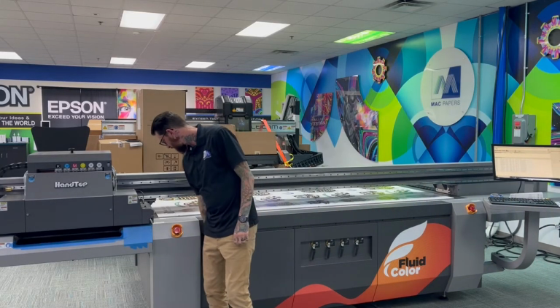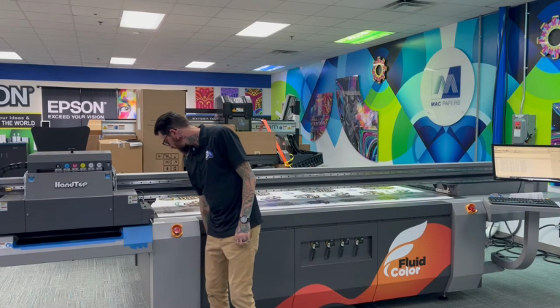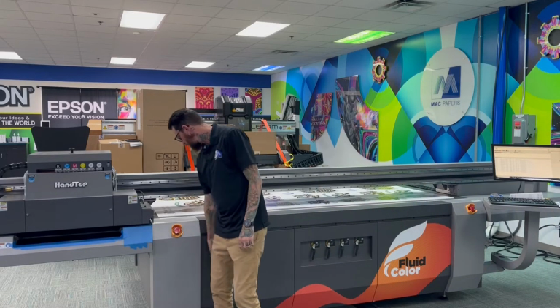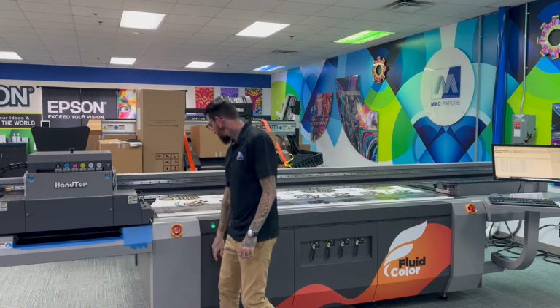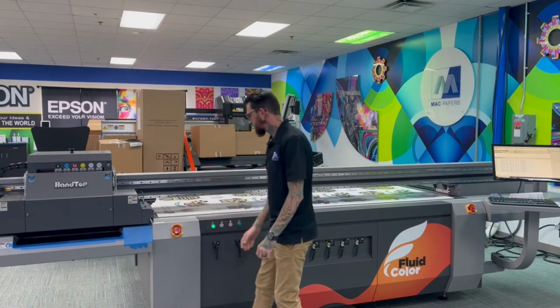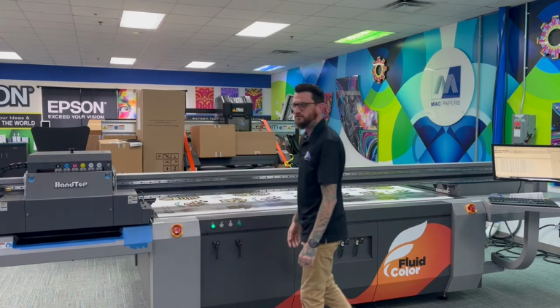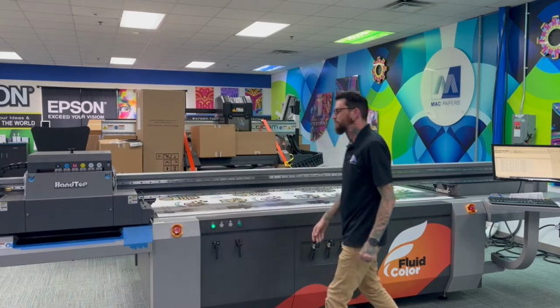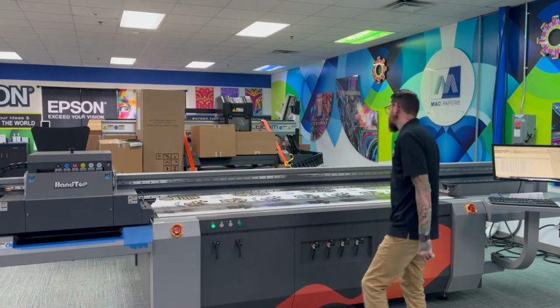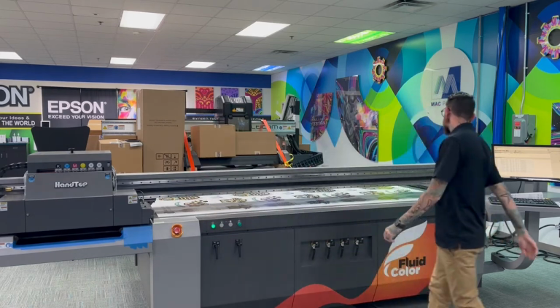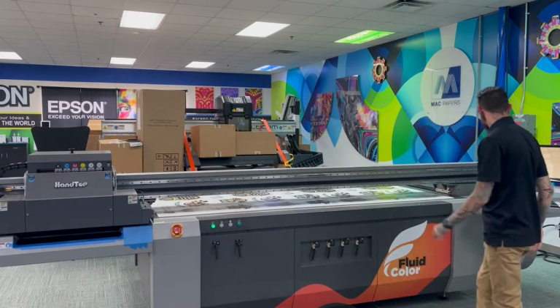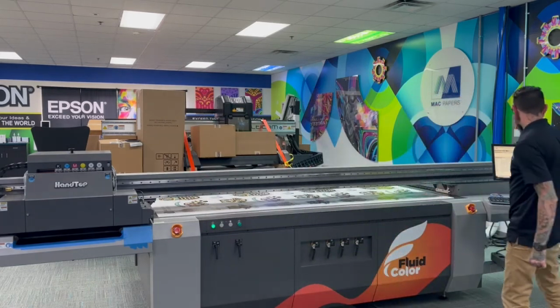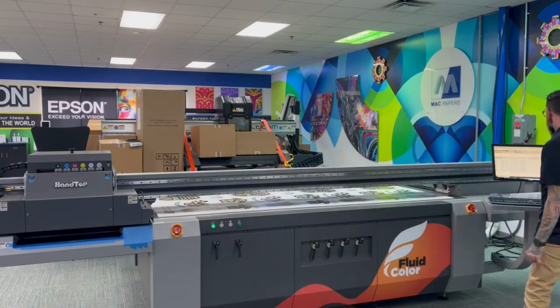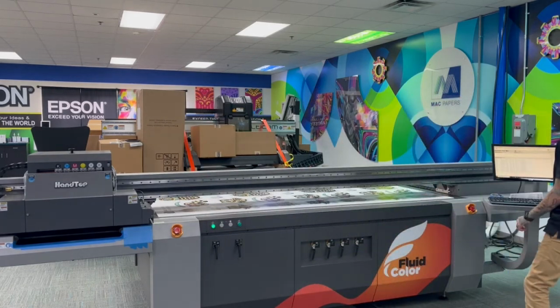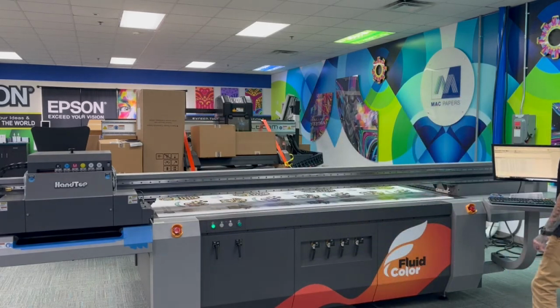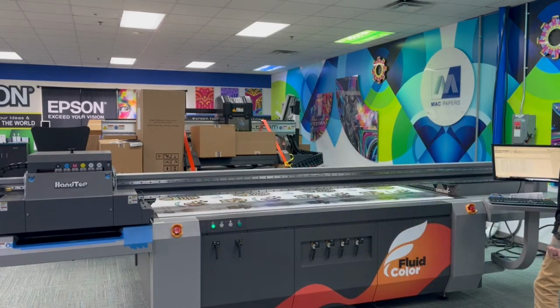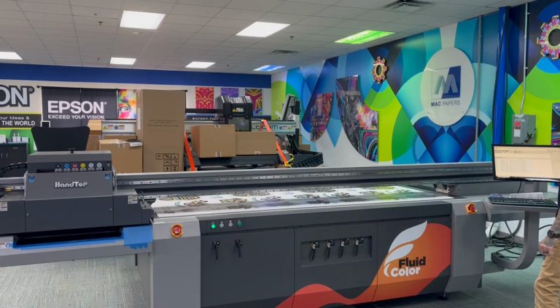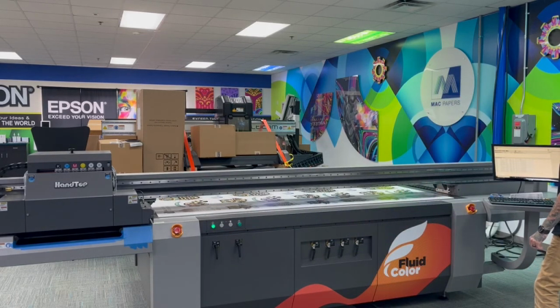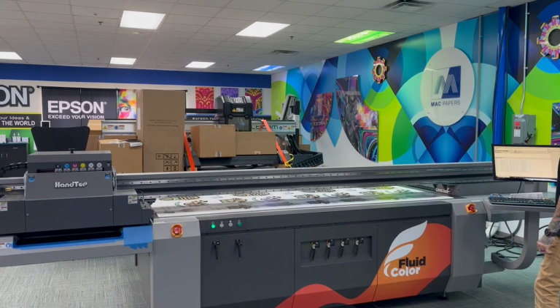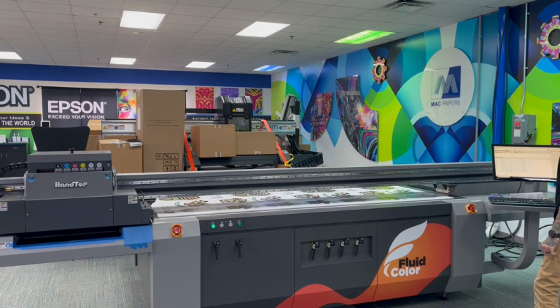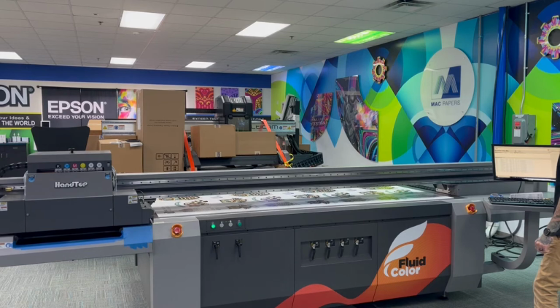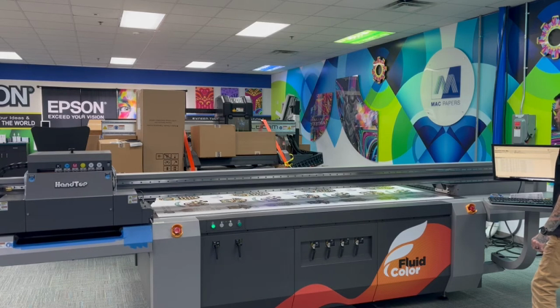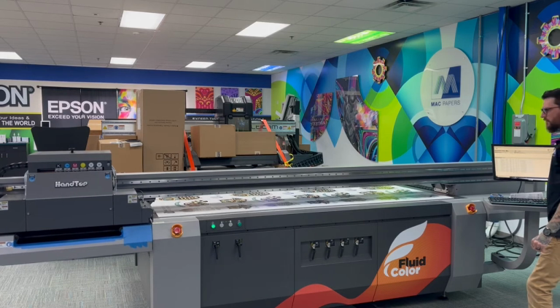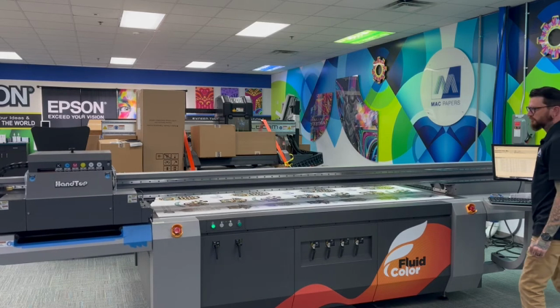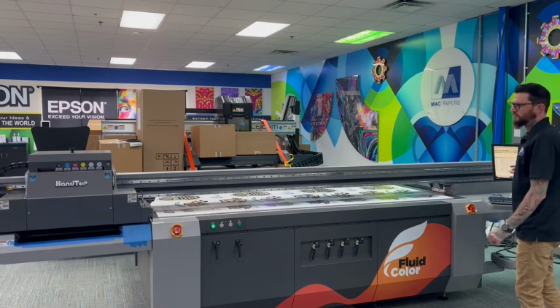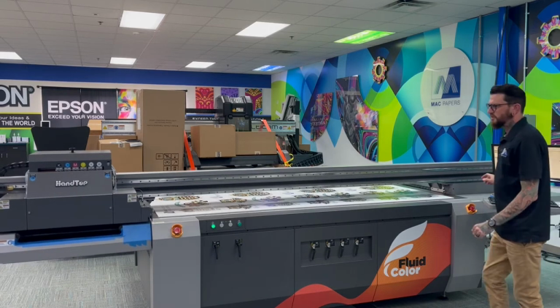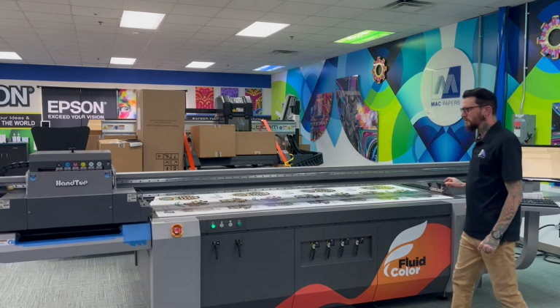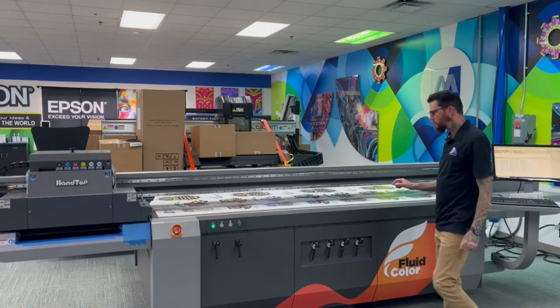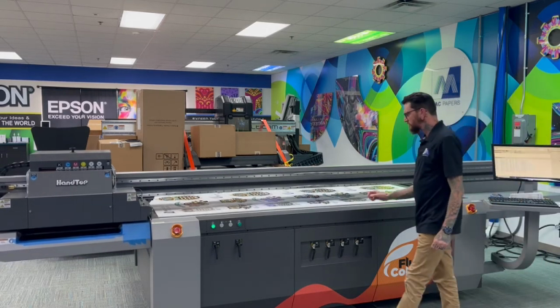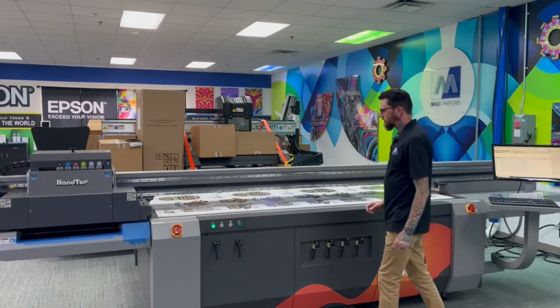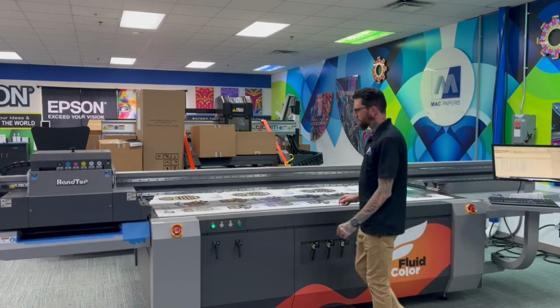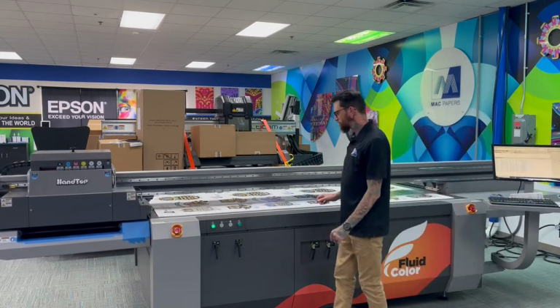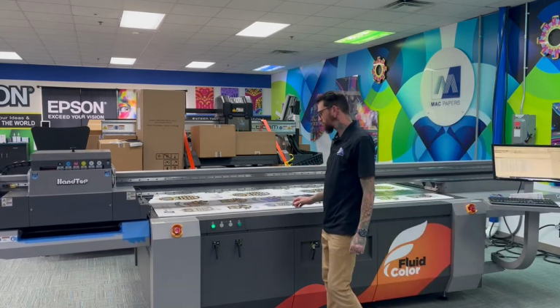Alrighty, we have successfully completed our 4x8 print. I'm going to go ahead and move the gantry out of the way so we can see the finished result here.